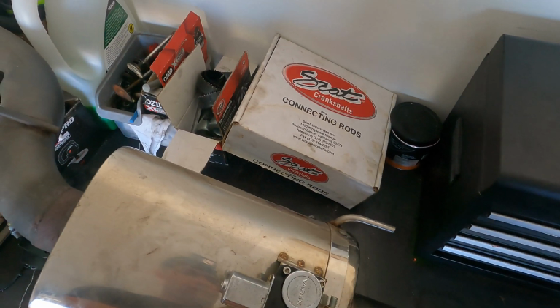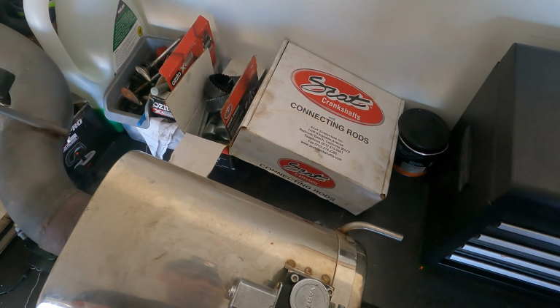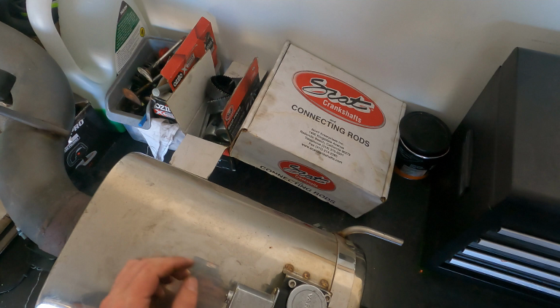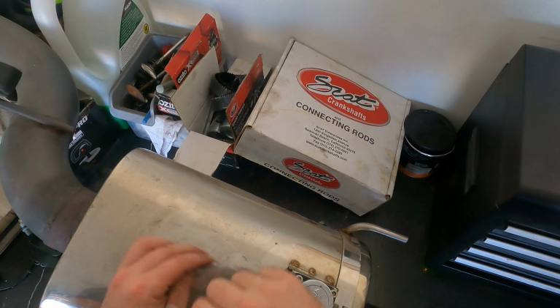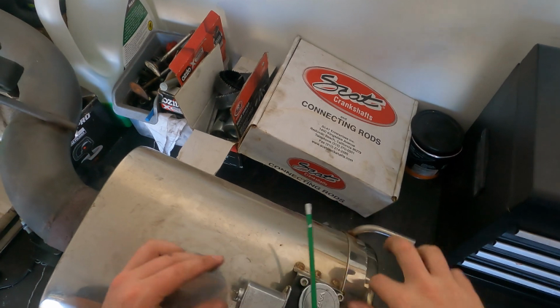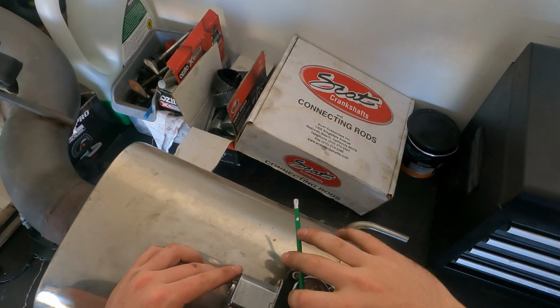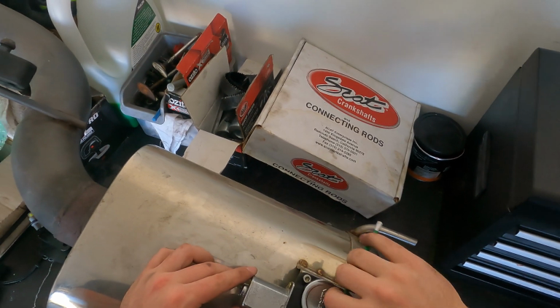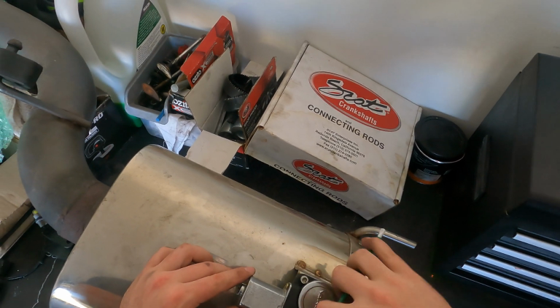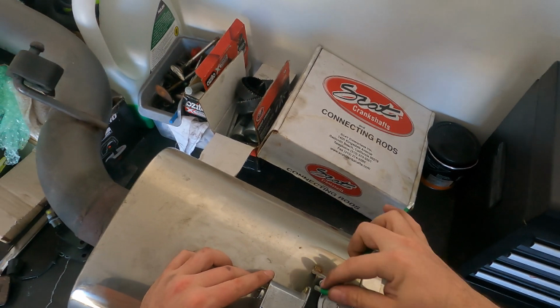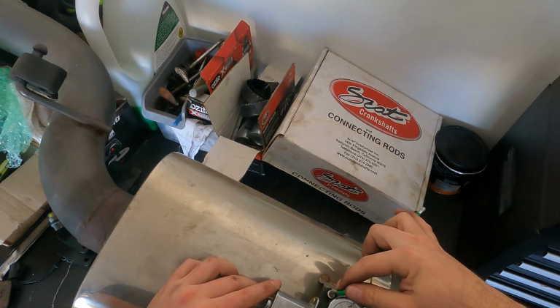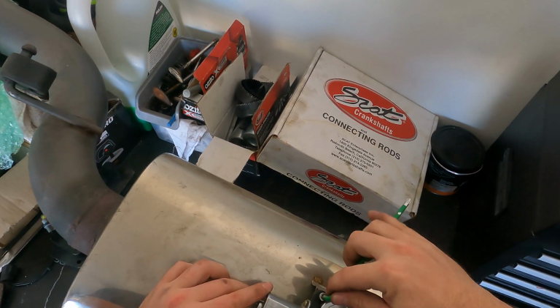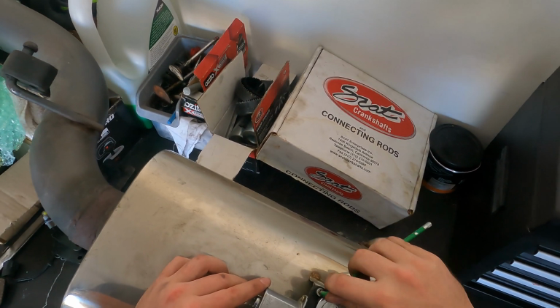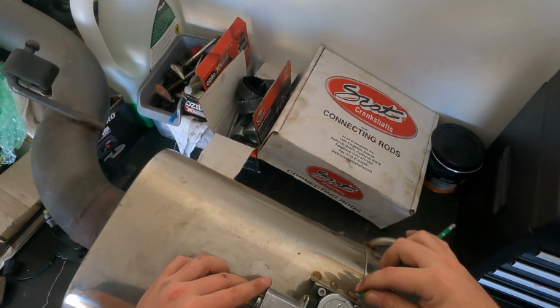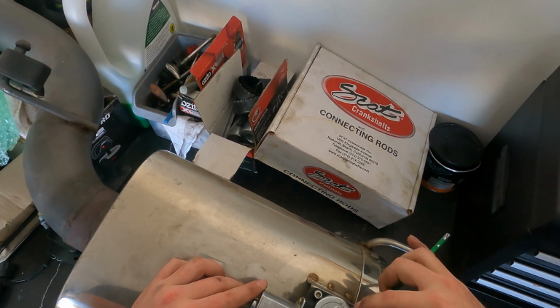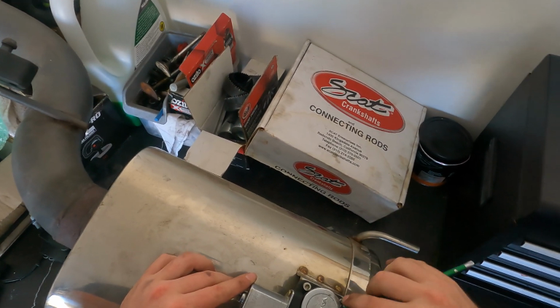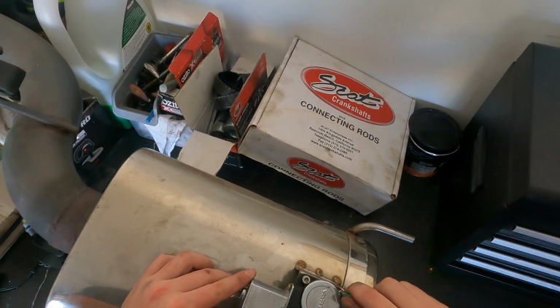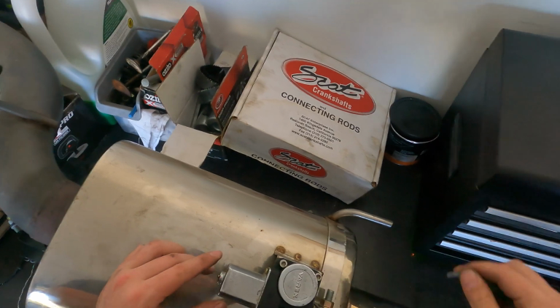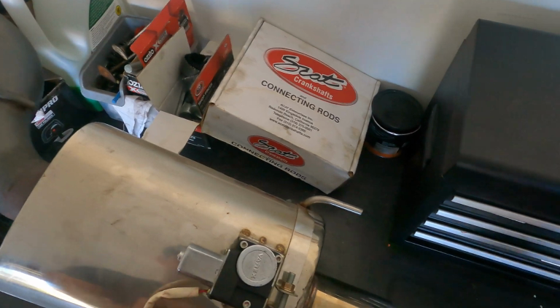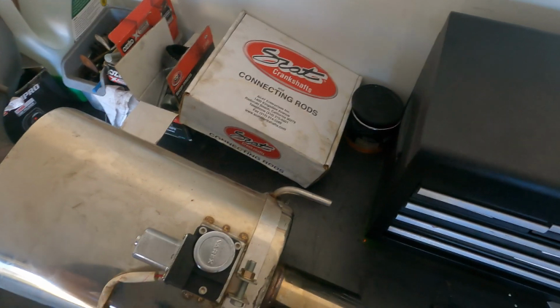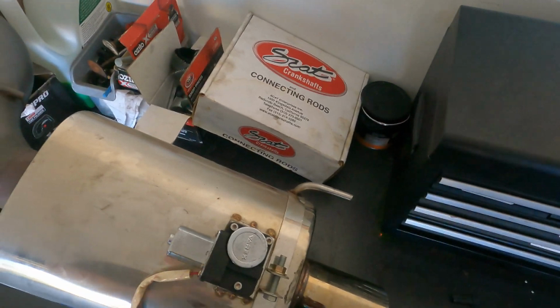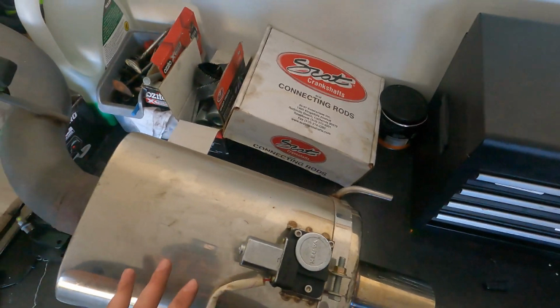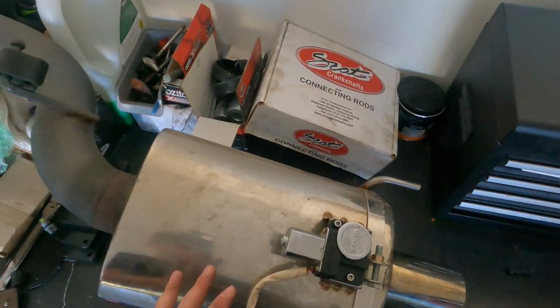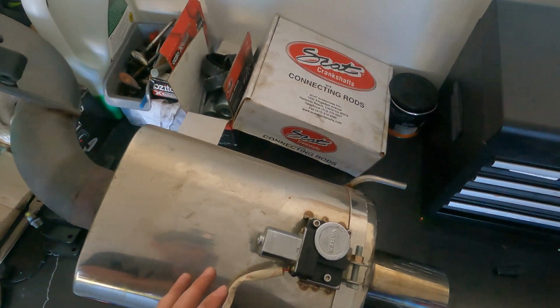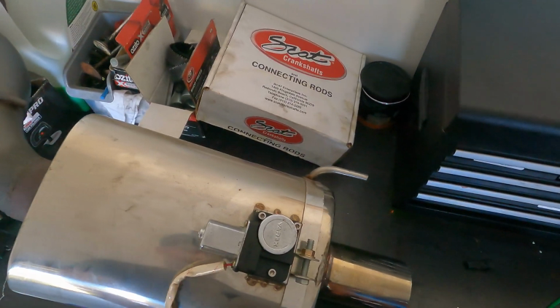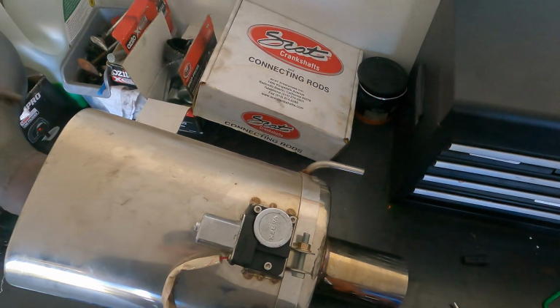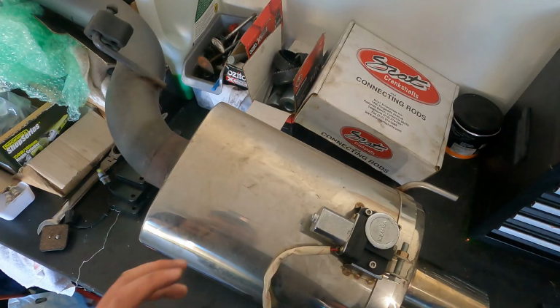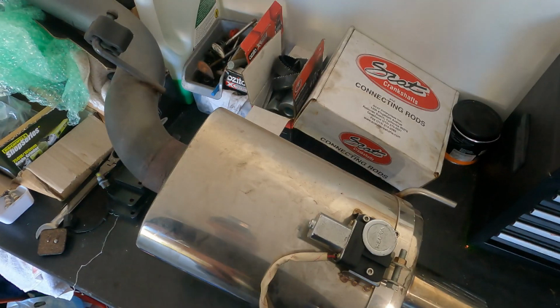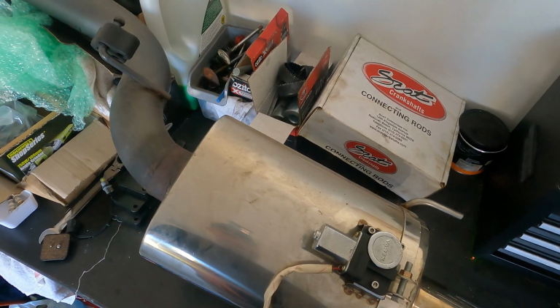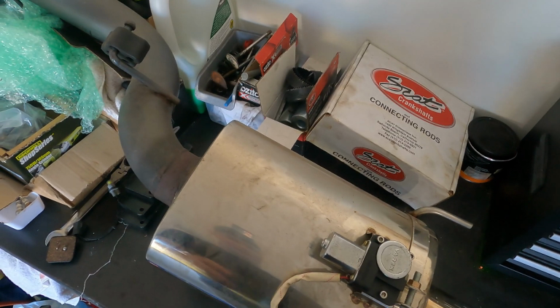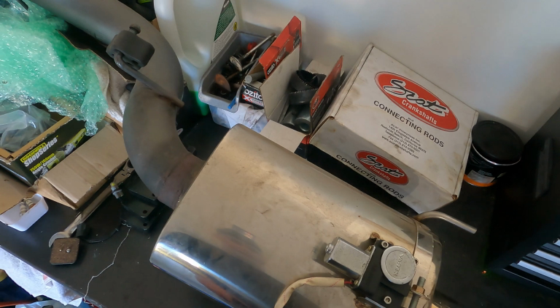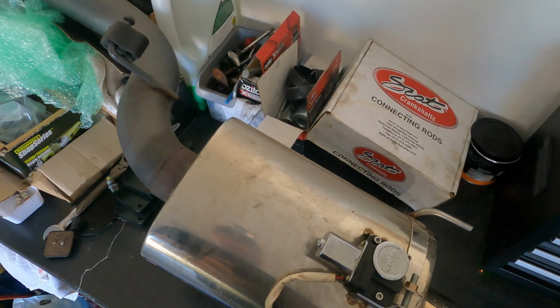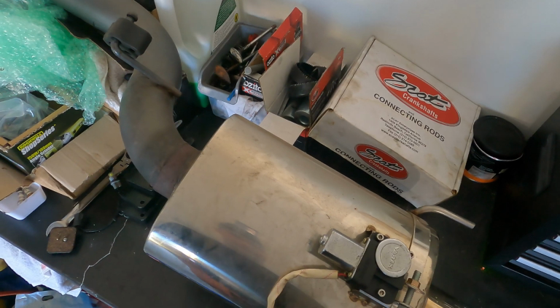These don't need to be ridiculously tight because obviously it is made of plastic, so just nip them up. Never do anything up too tight. All right, let's get this back on the car and see how it sounds now.